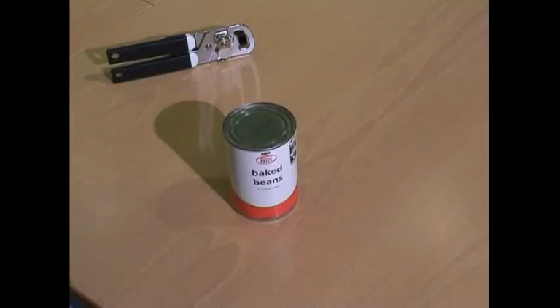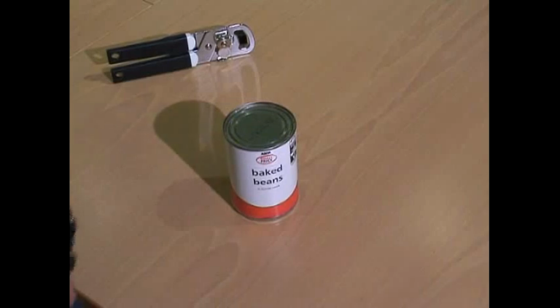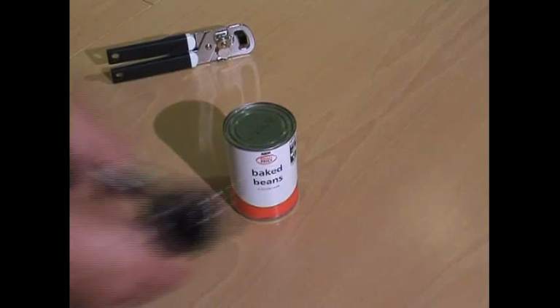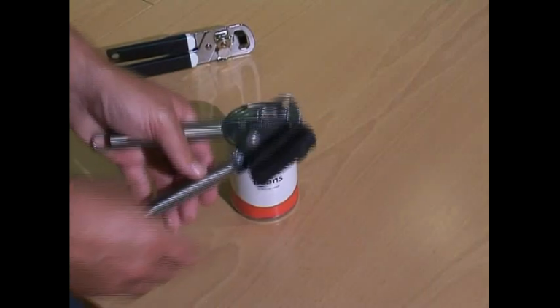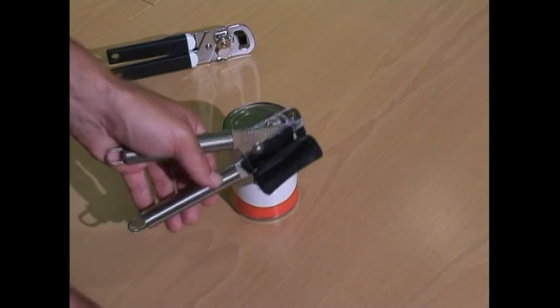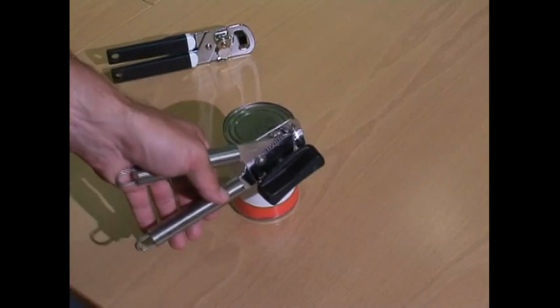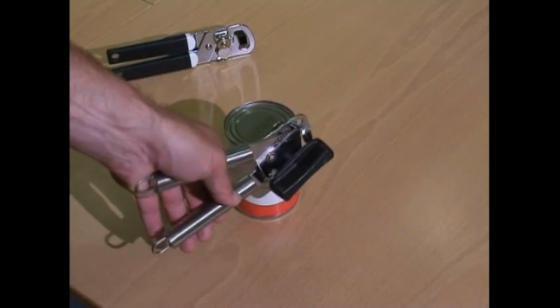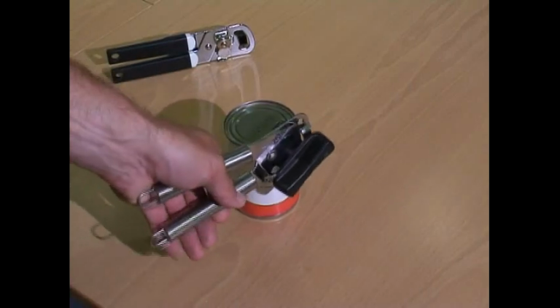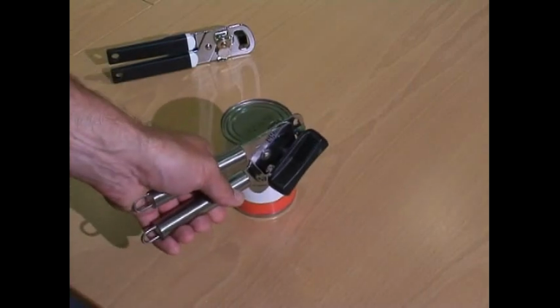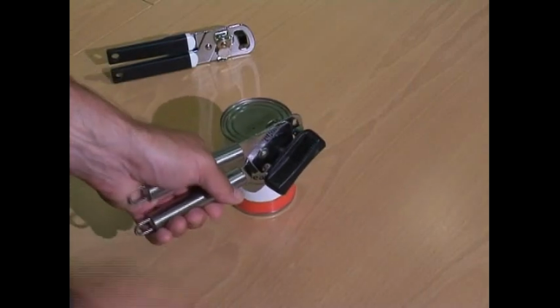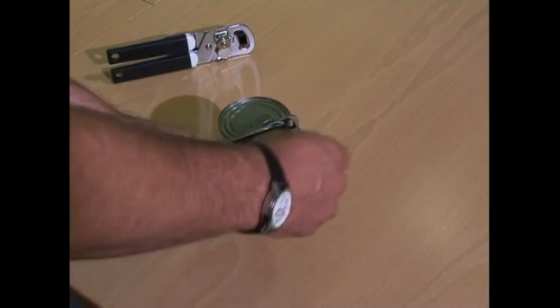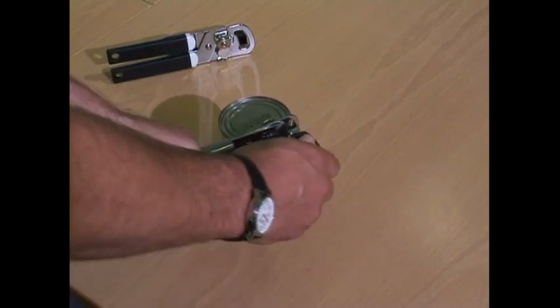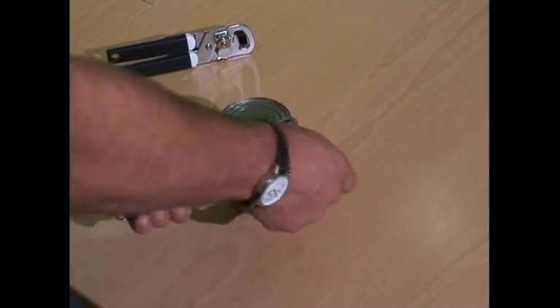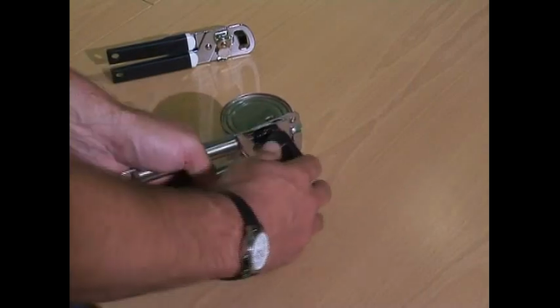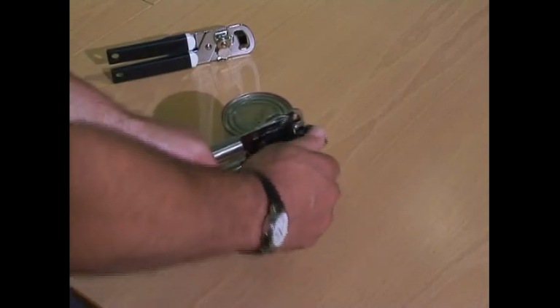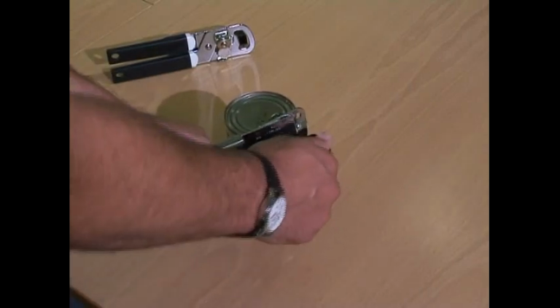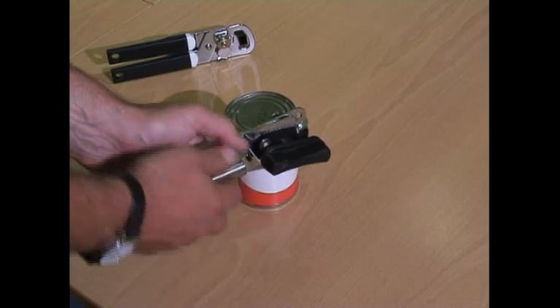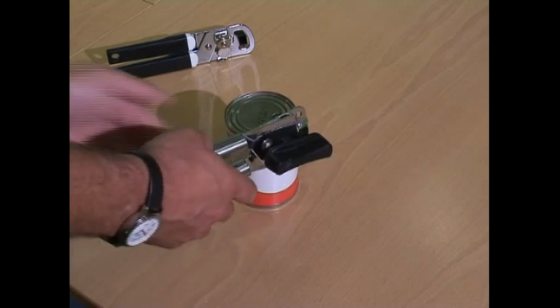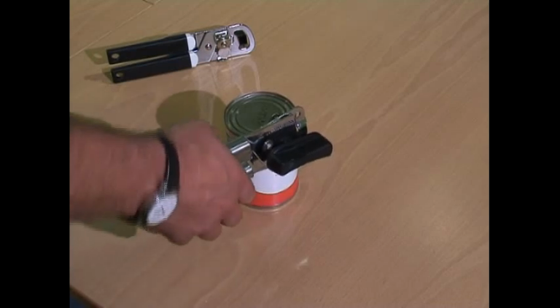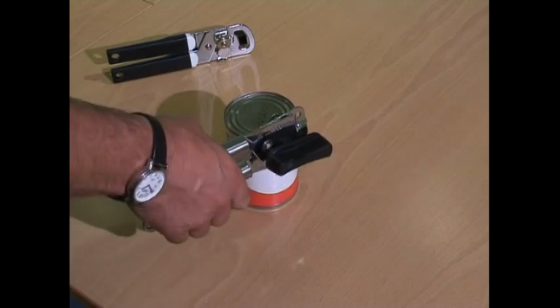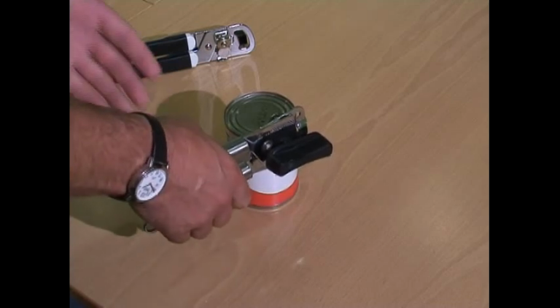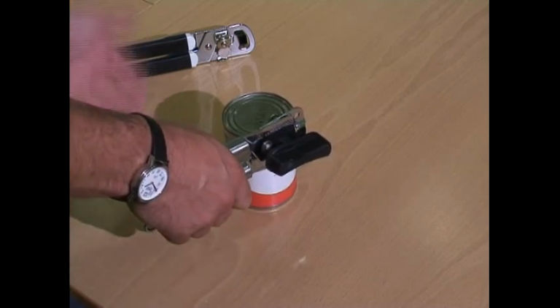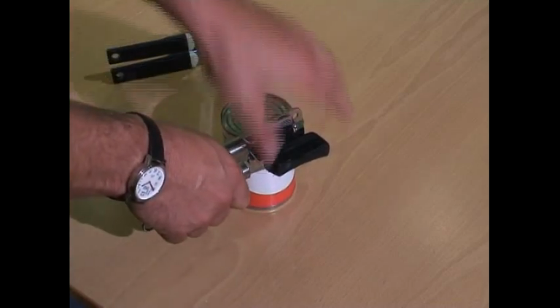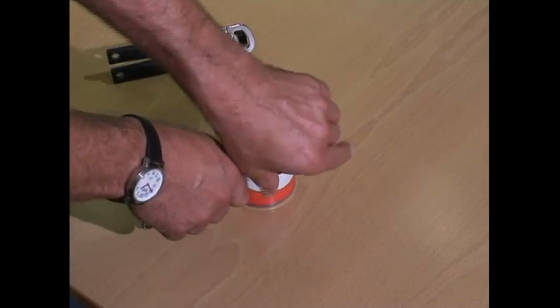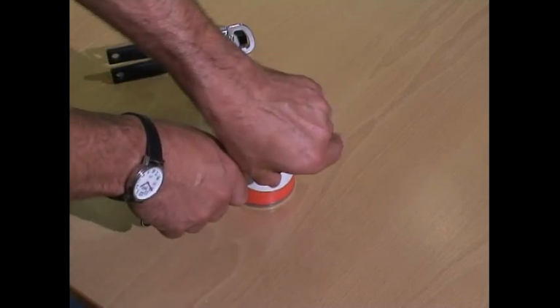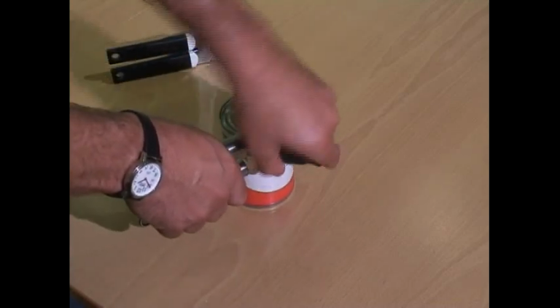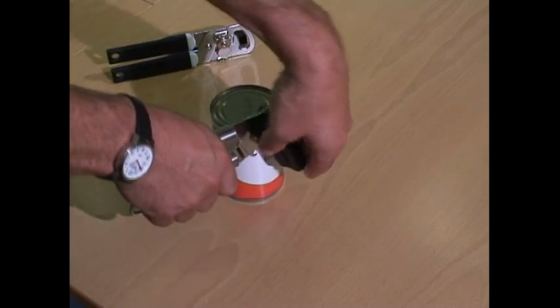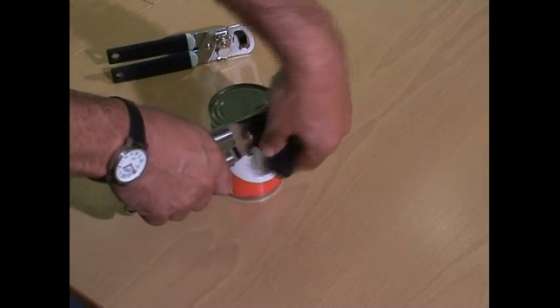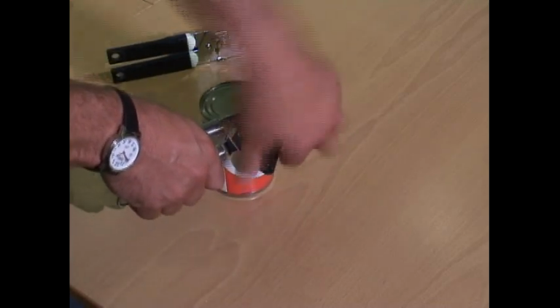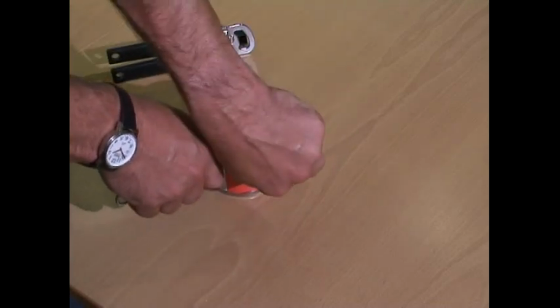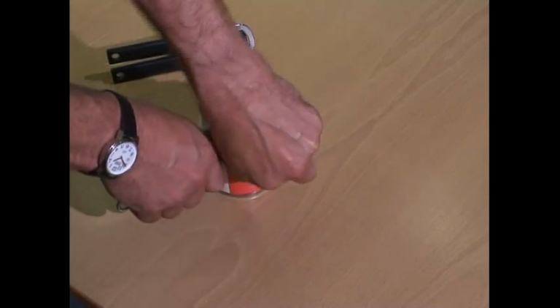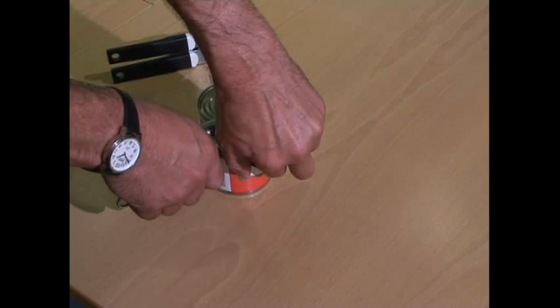A standard right-handed tin opener is made to be held with the left hand on the tin and the right hand operating the handle. To do this left-handed you need to cross over, and it's virtually impossible to turn because you're tied up in a knot.